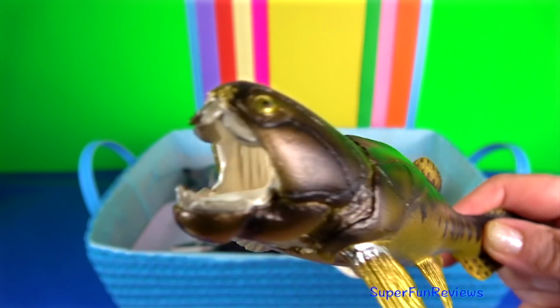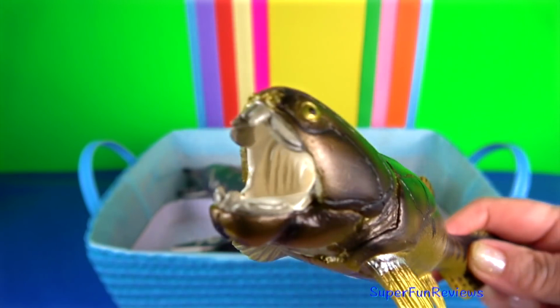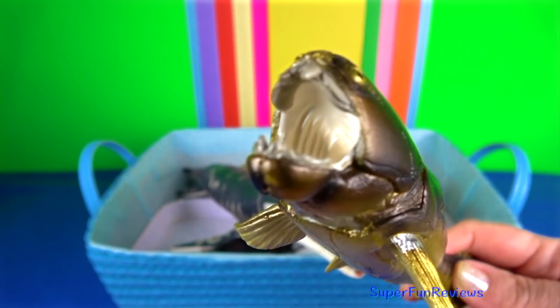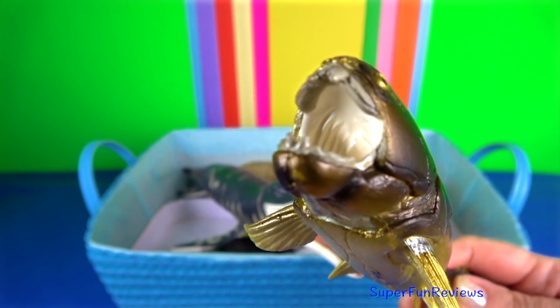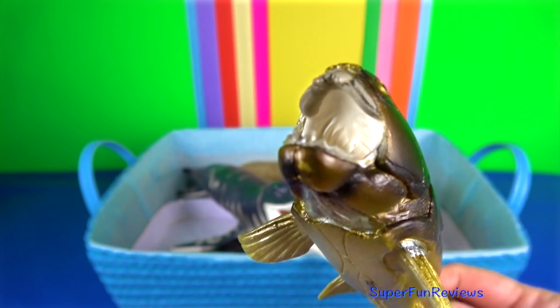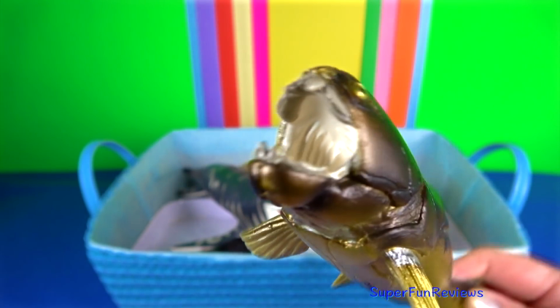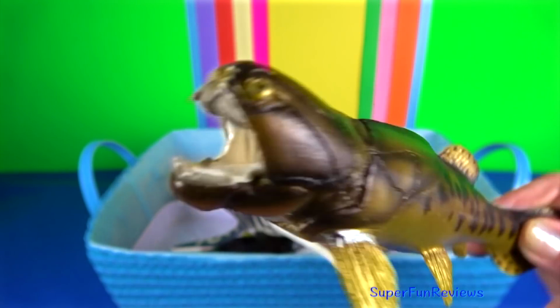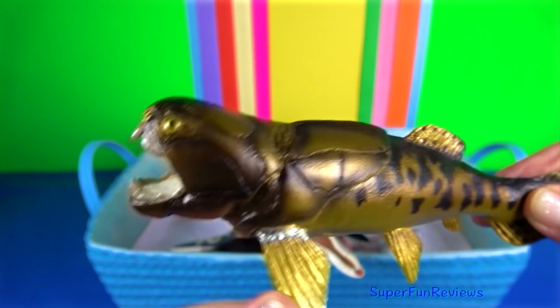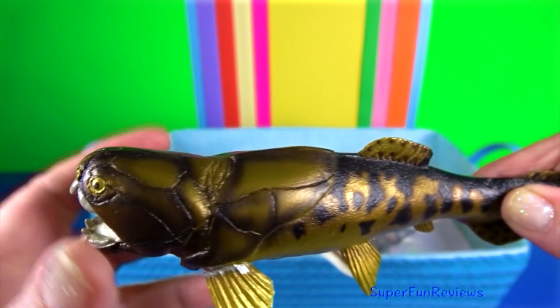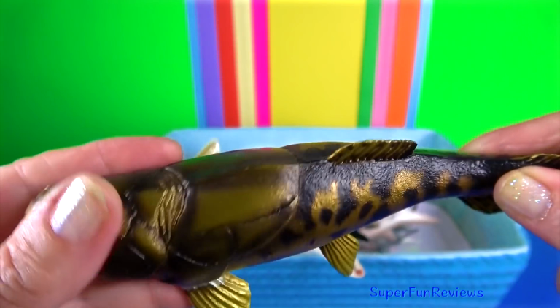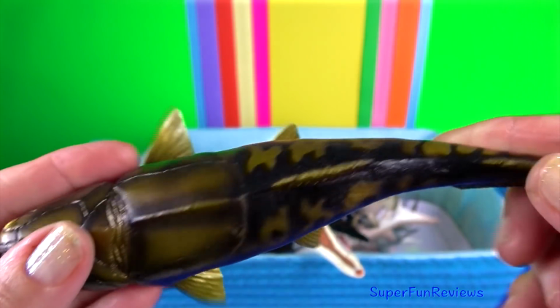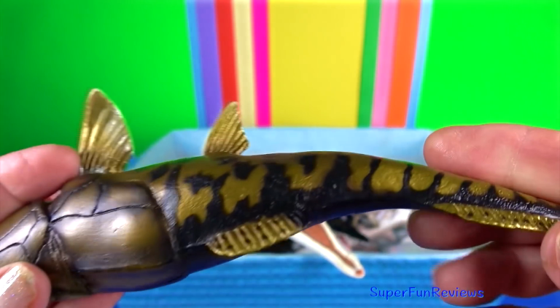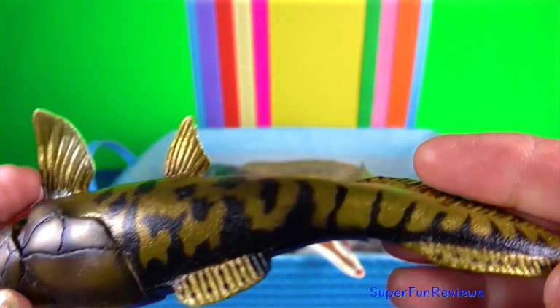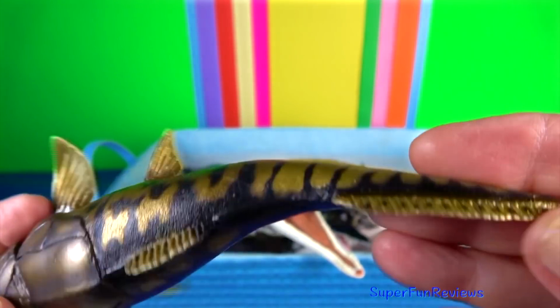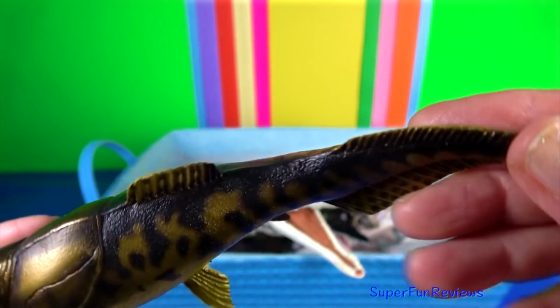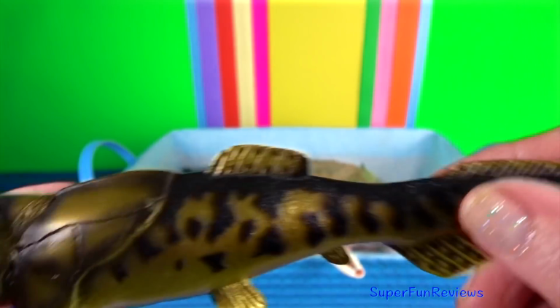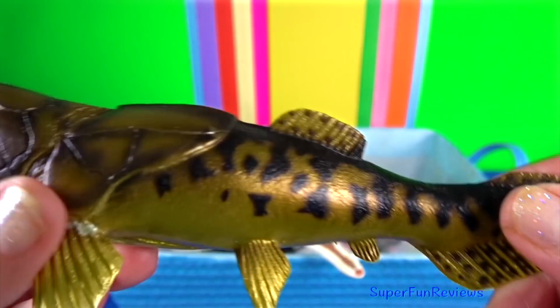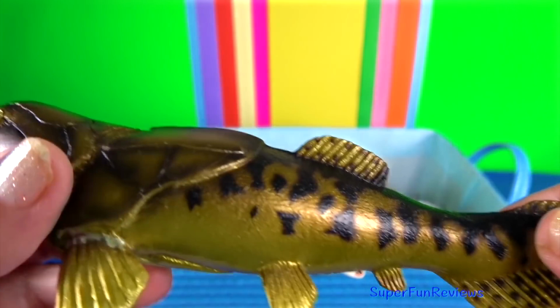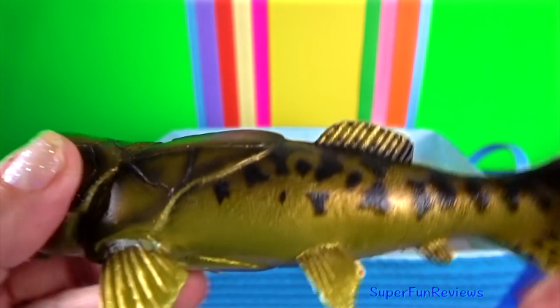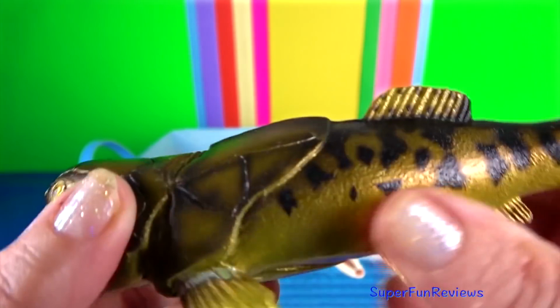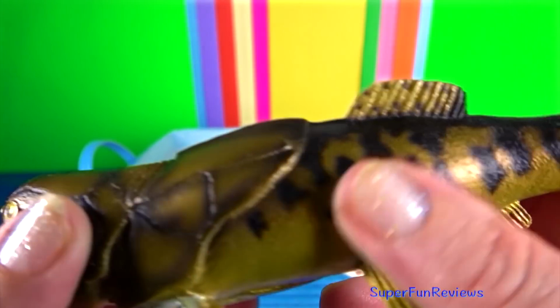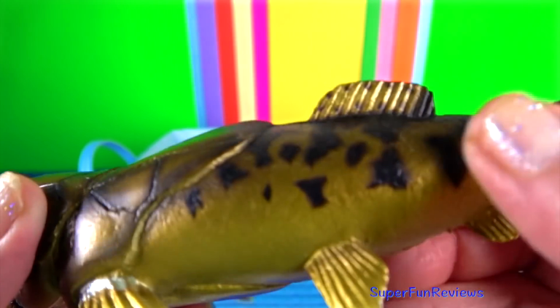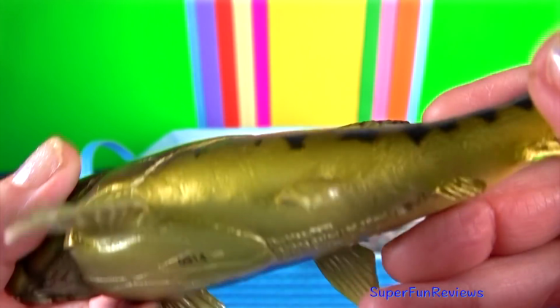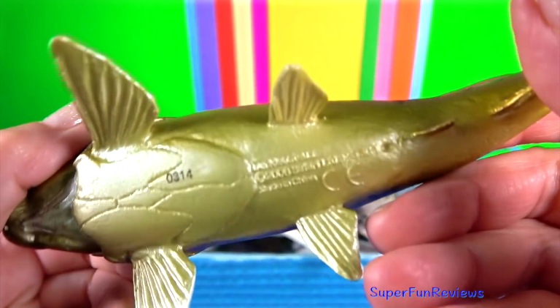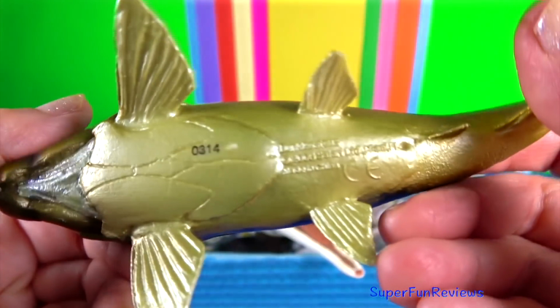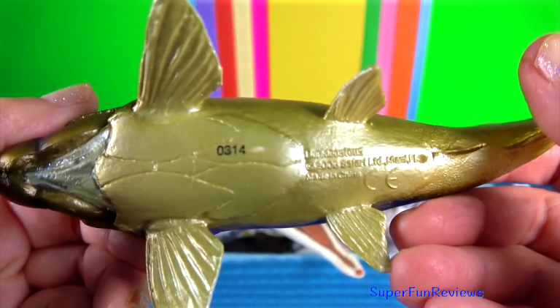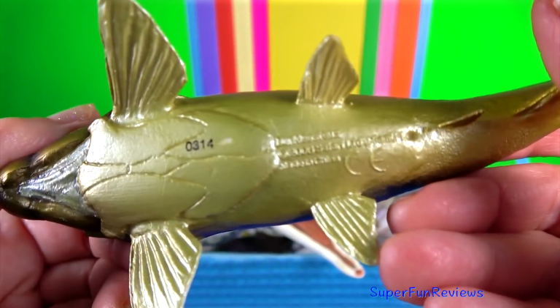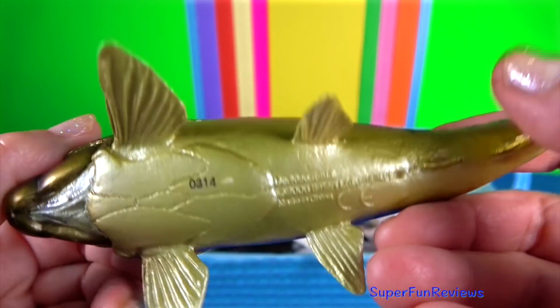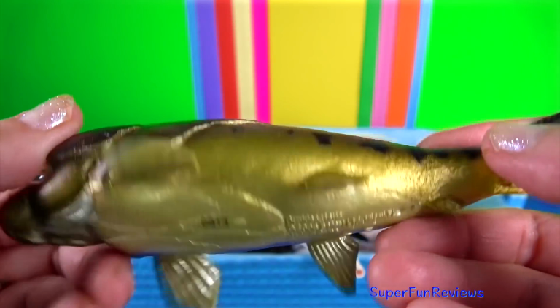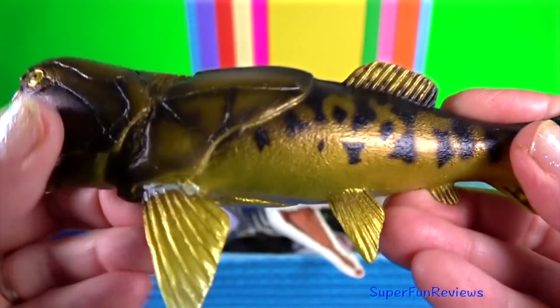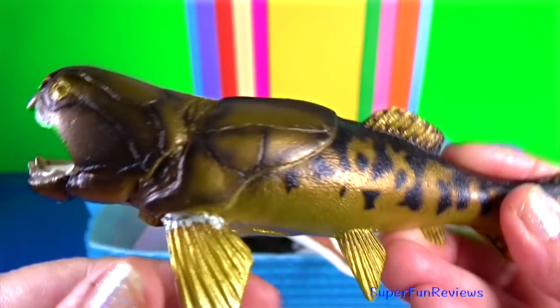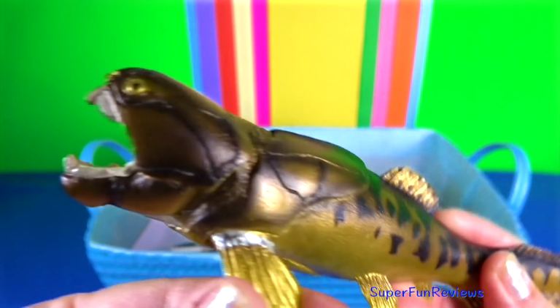Dunkleosteus. Like other placoderms, it had a two-part bony, armoured exterior, which may have made it relatively slow but a powerful swimmer.